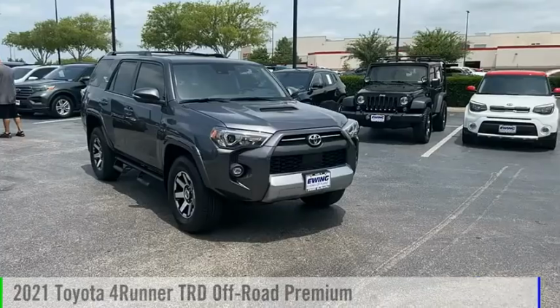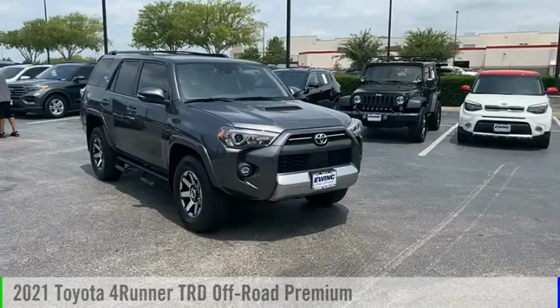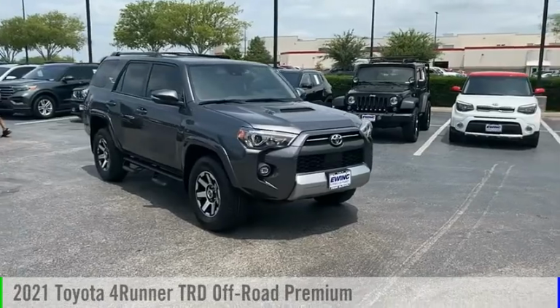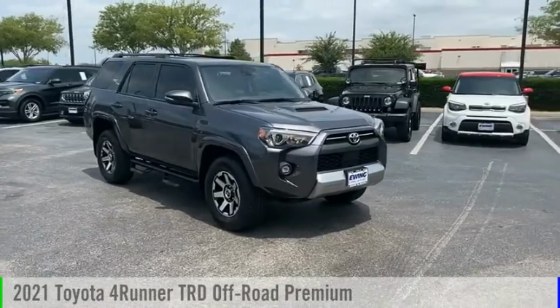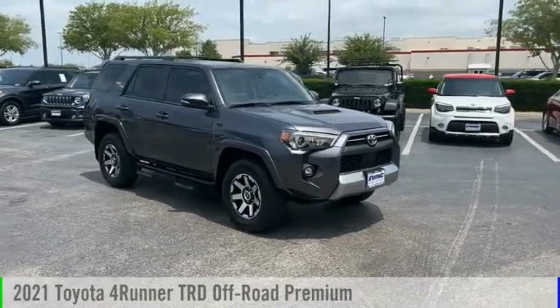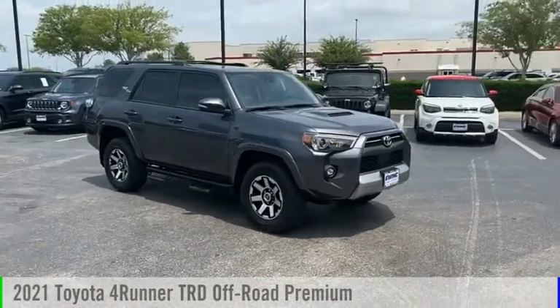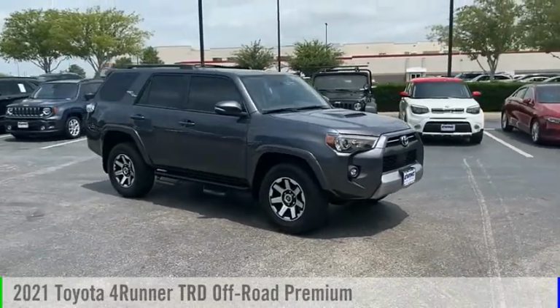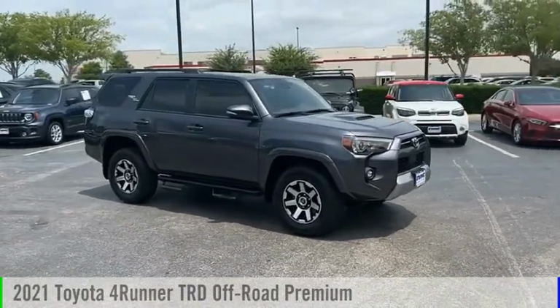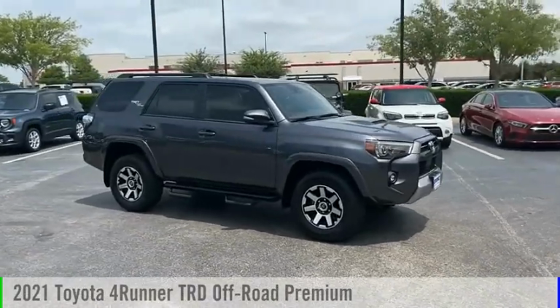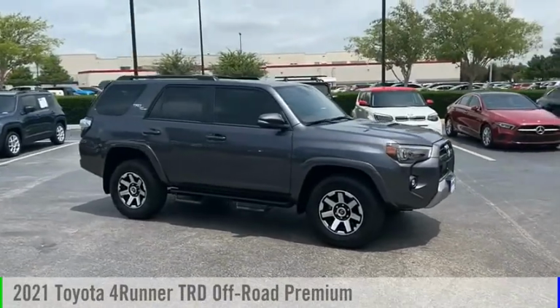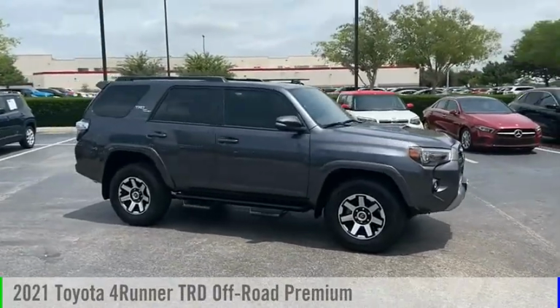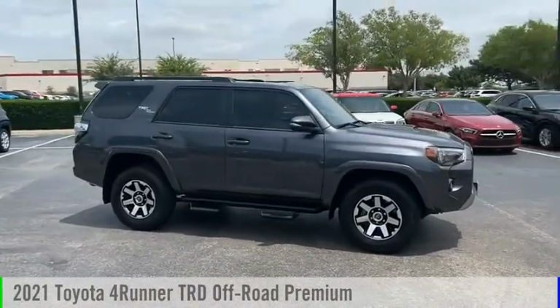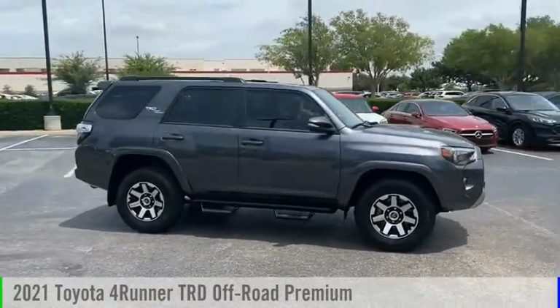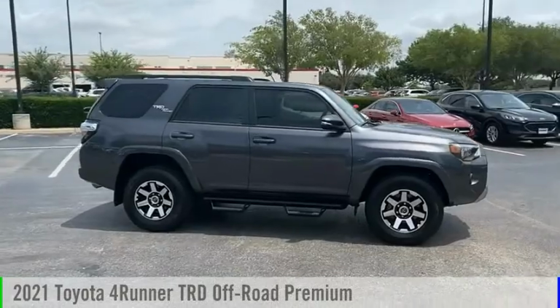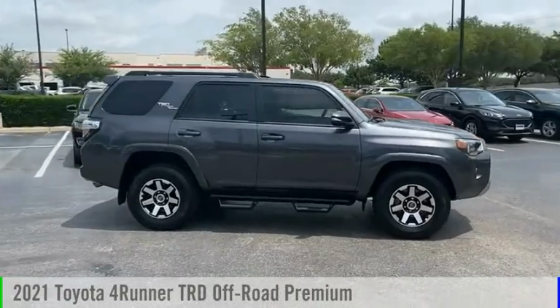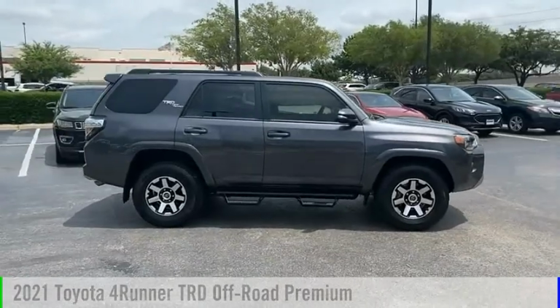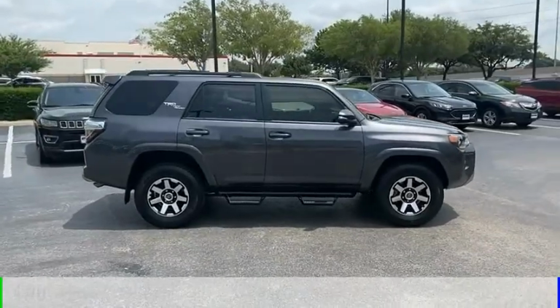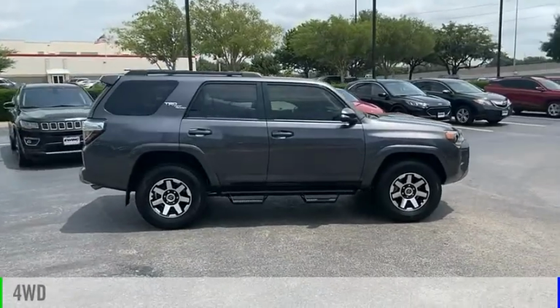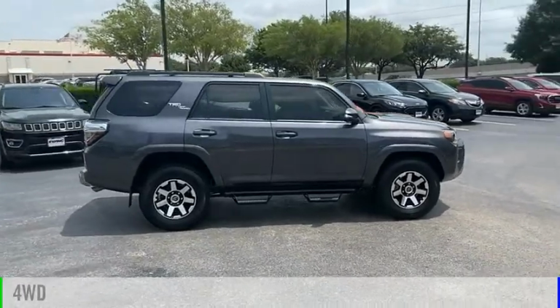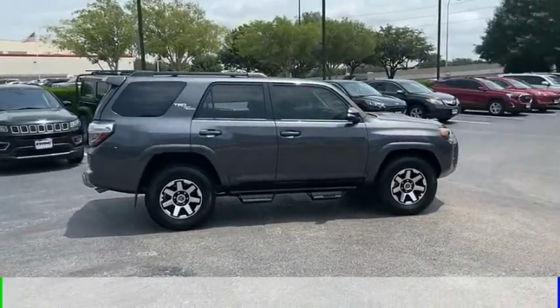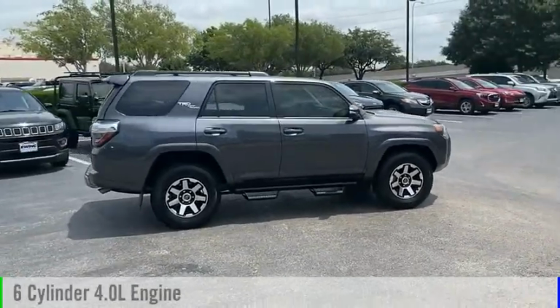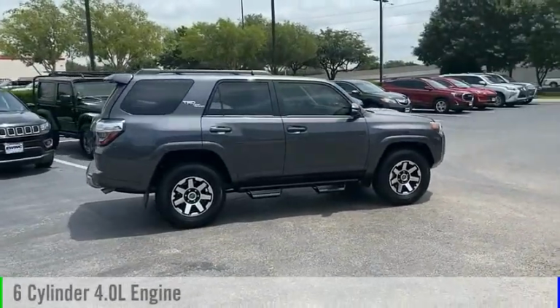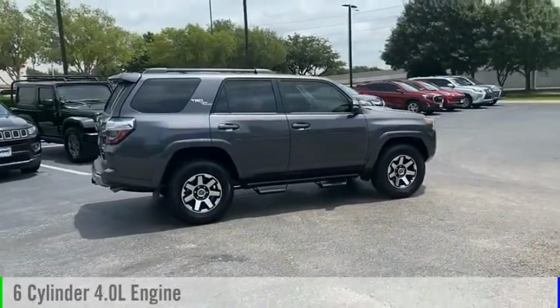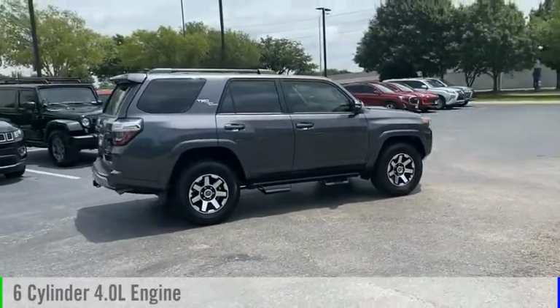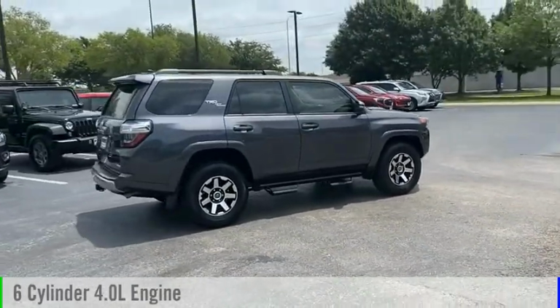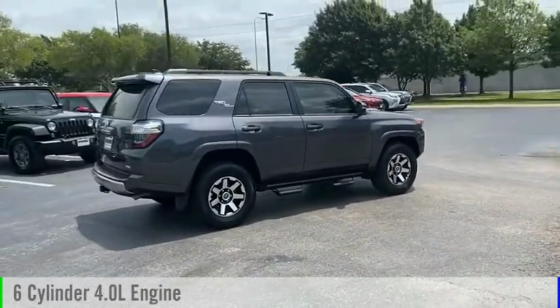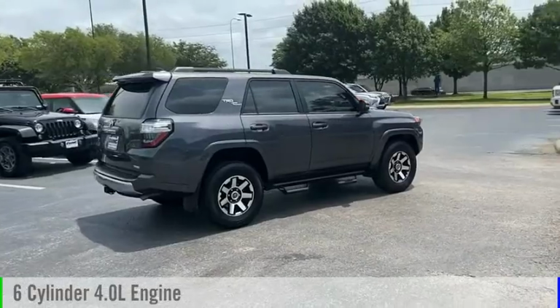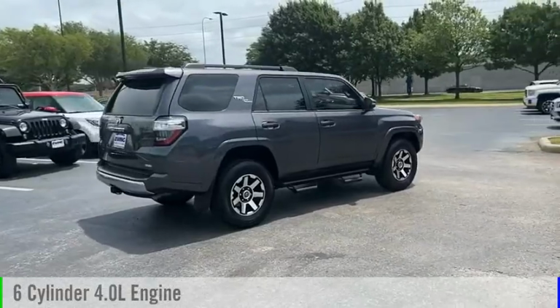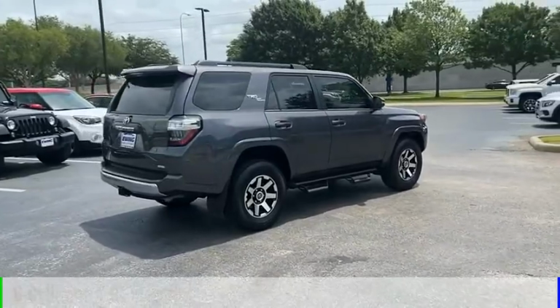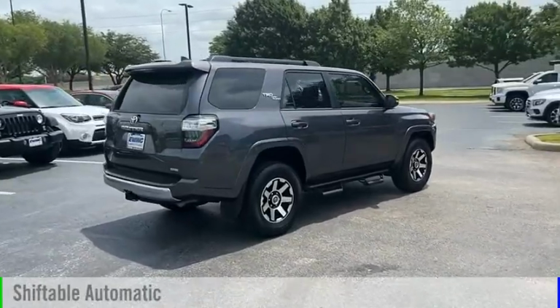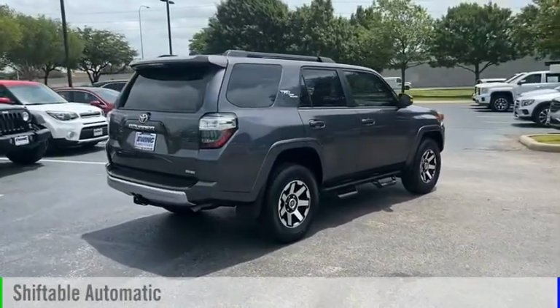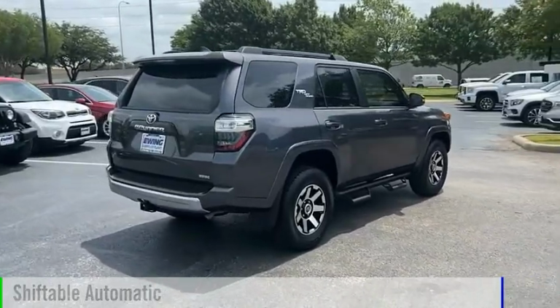Make a great choice today with the 2021 4Runner. This vehicle is powered by a four-wheel drive, six-cylinder, 4.0-liter engine, and comes with an automatic transmission.